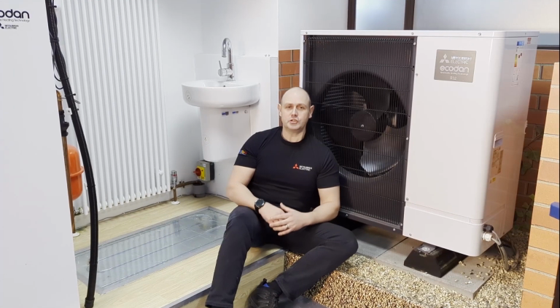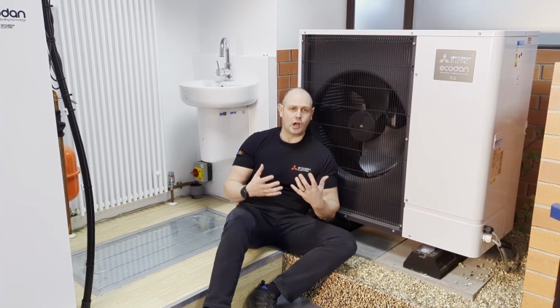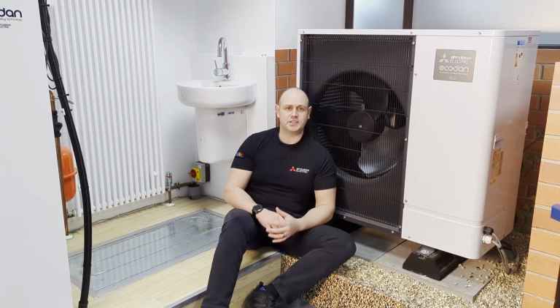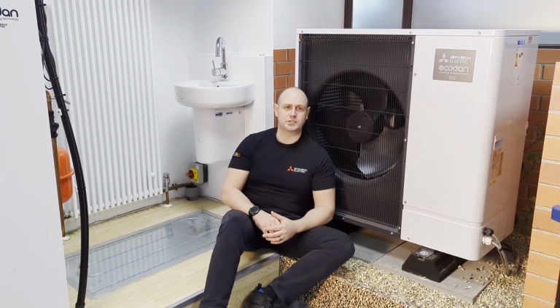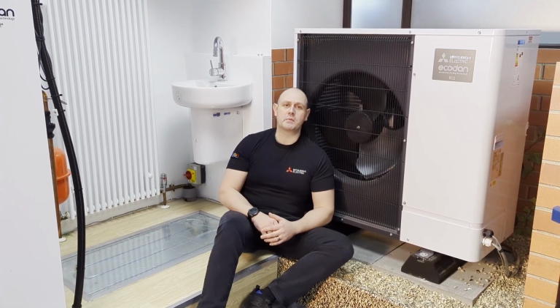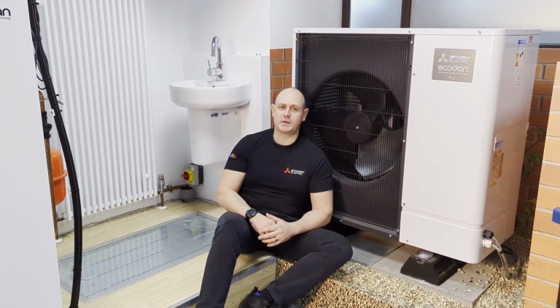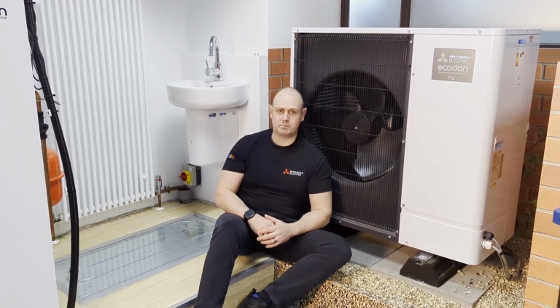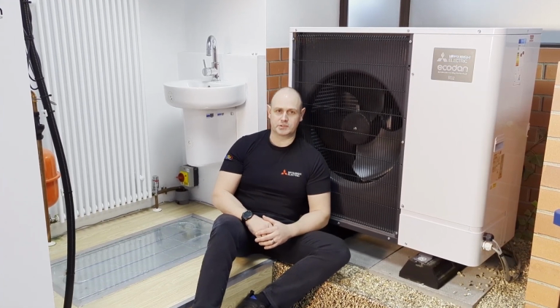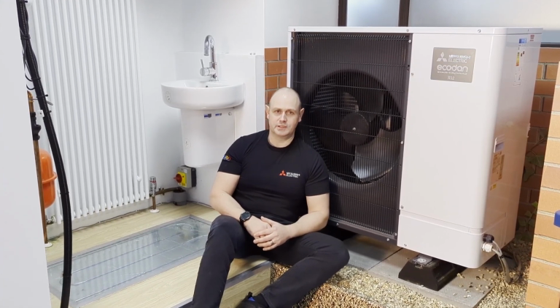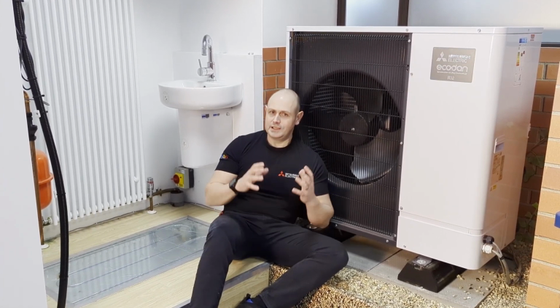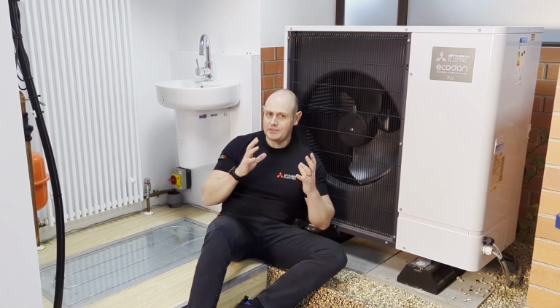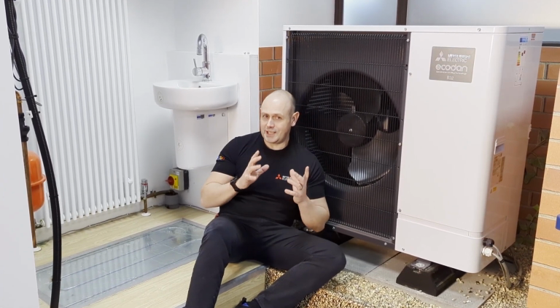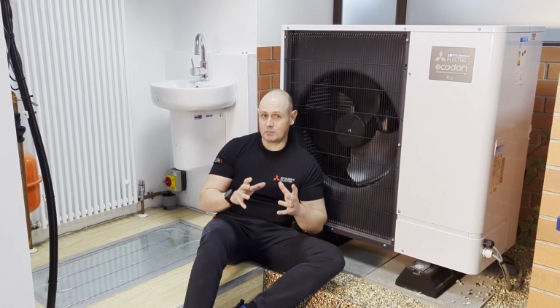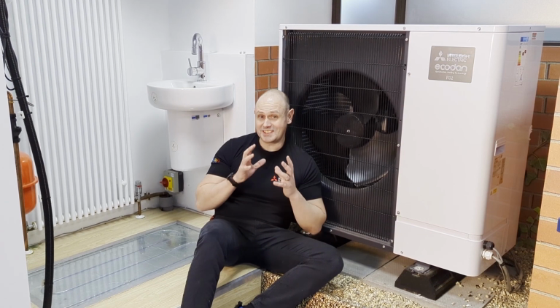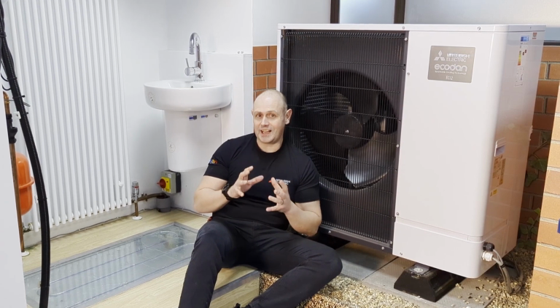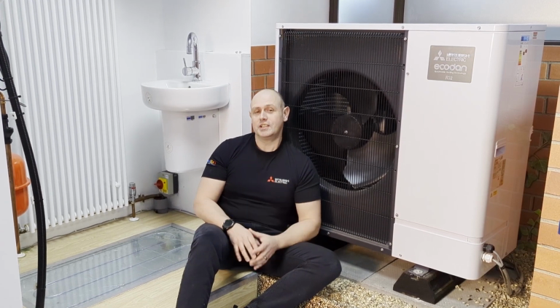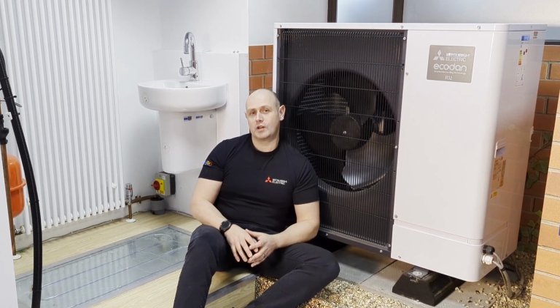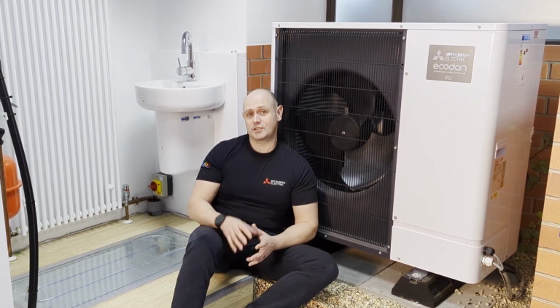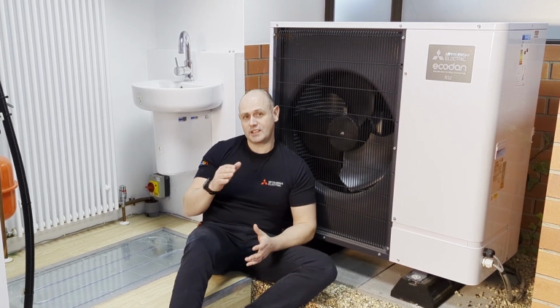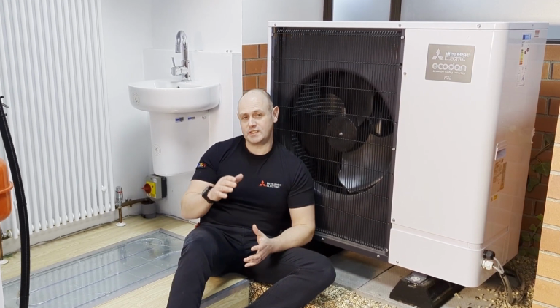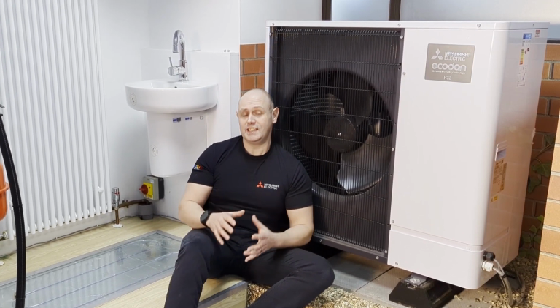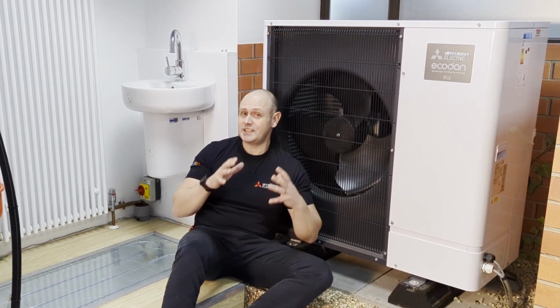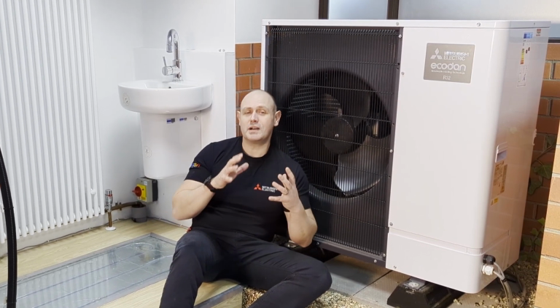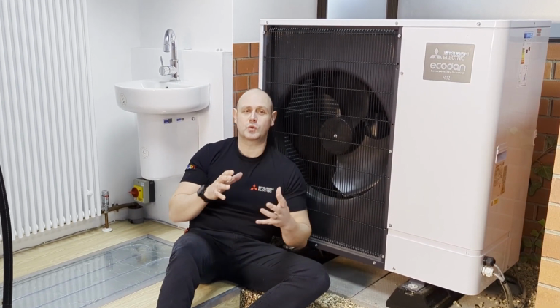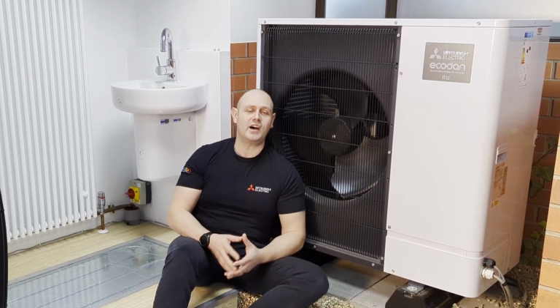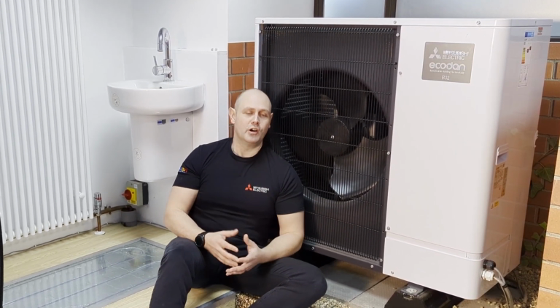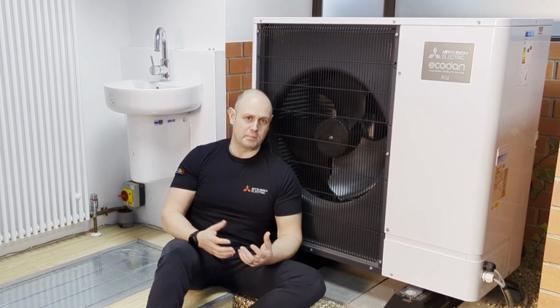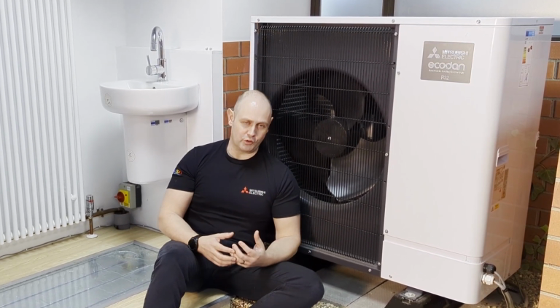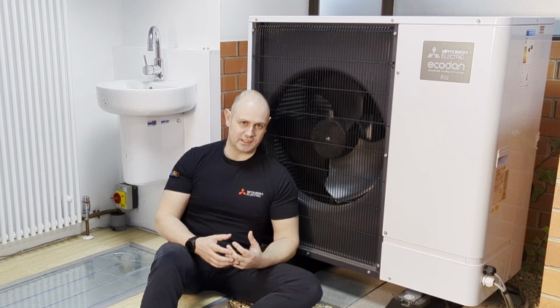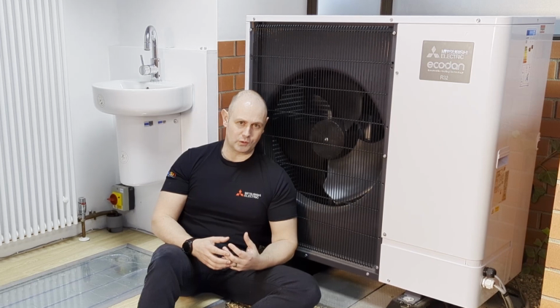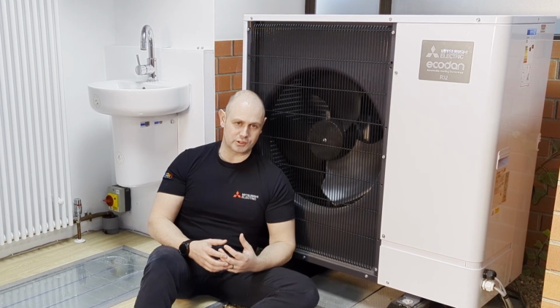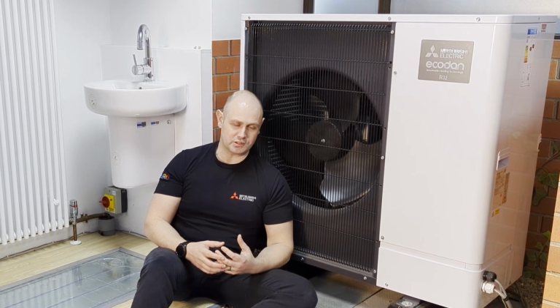During this cold snap, some of you might be worried about heat pumps. These heat pumps are designed to work down to minus 20, and even down to minus 25 on the bigger 14kW units that we do.